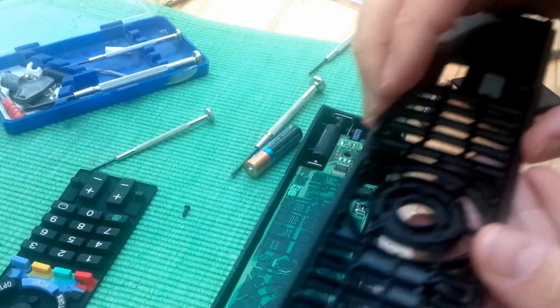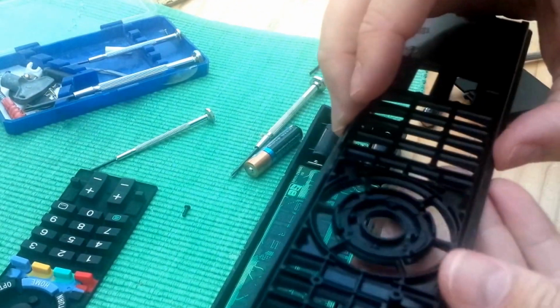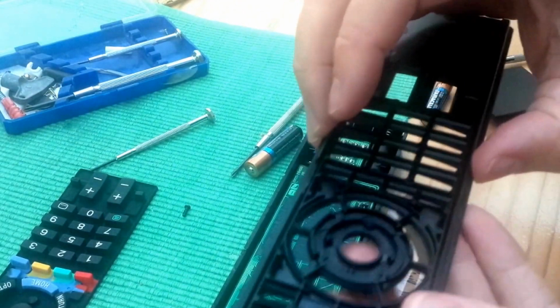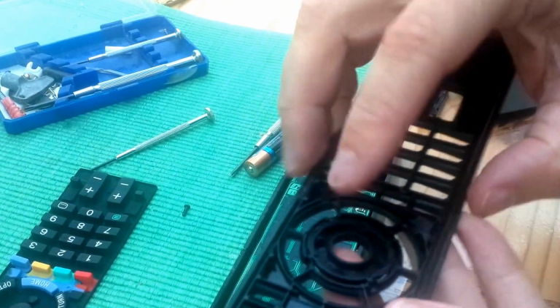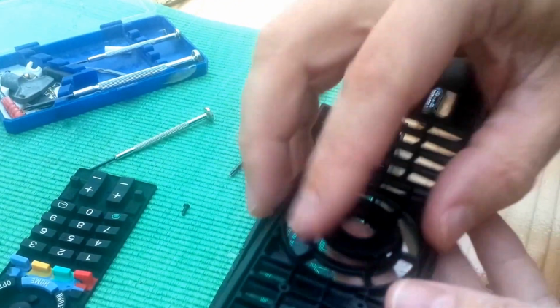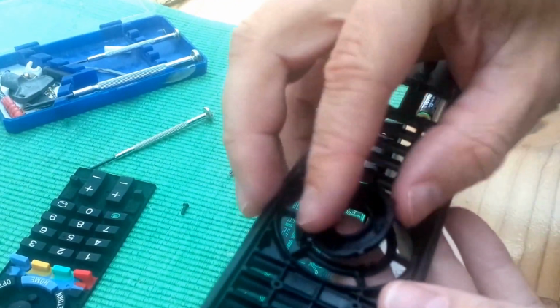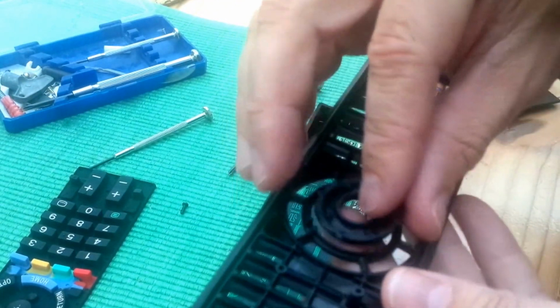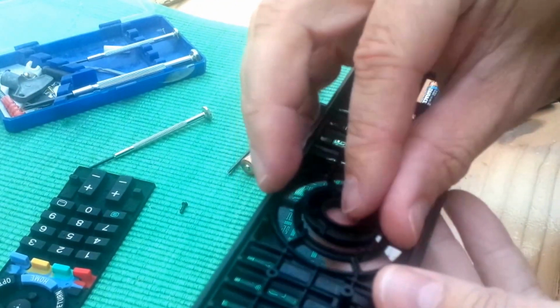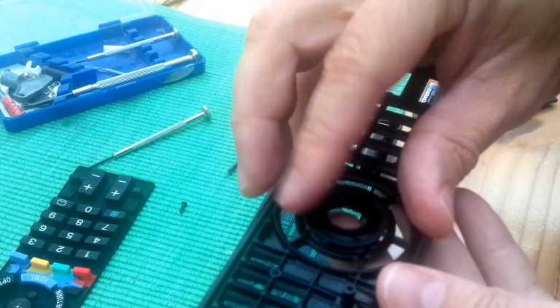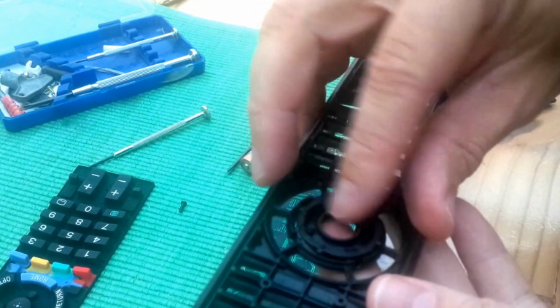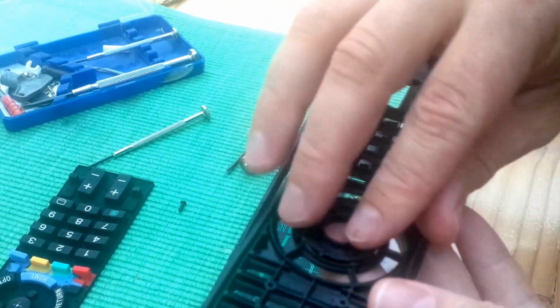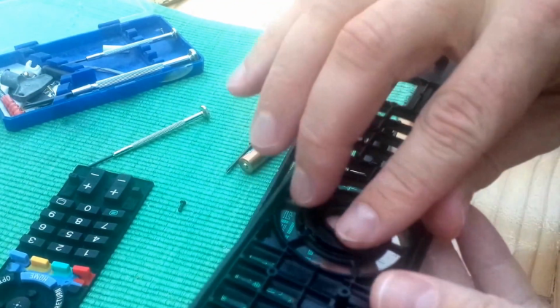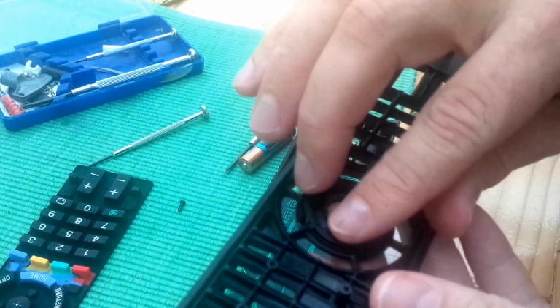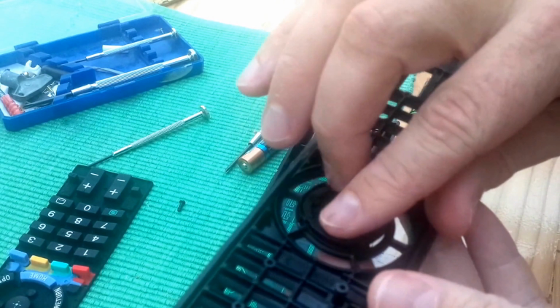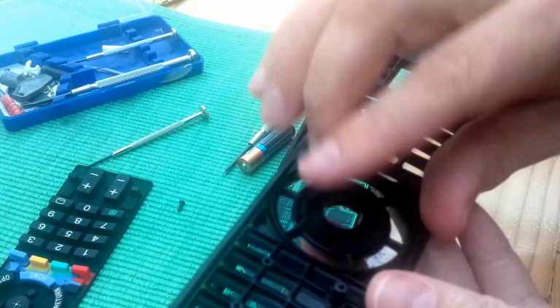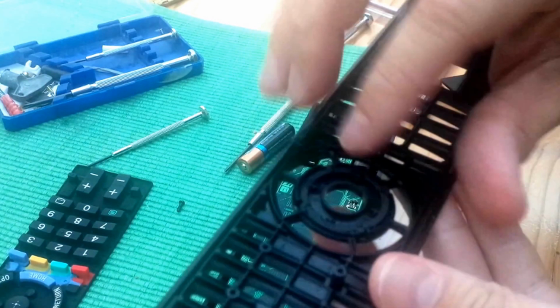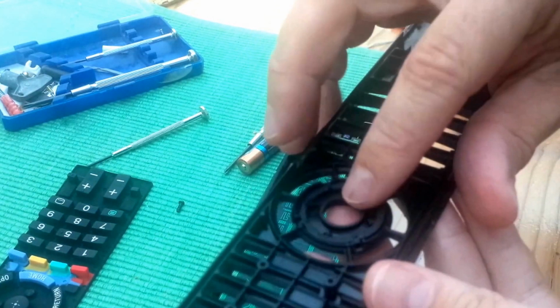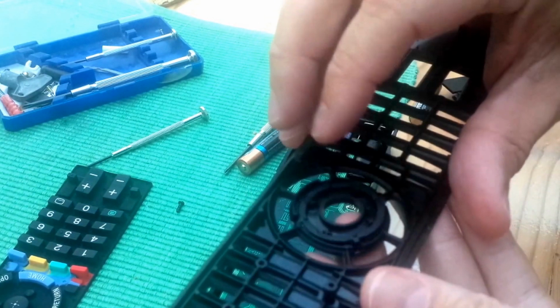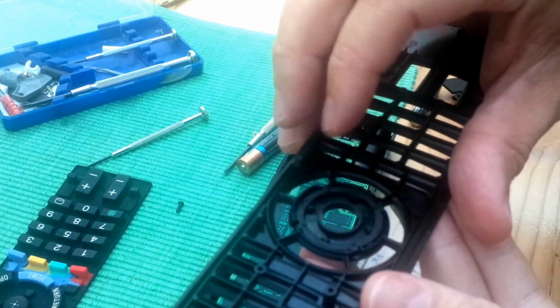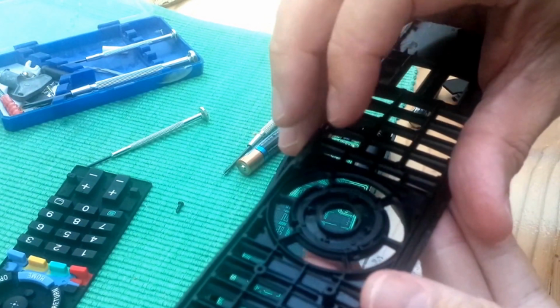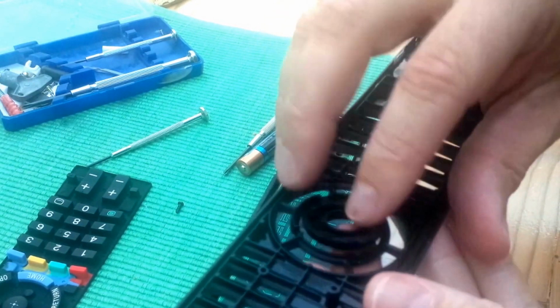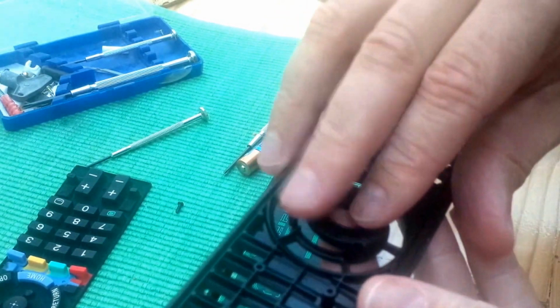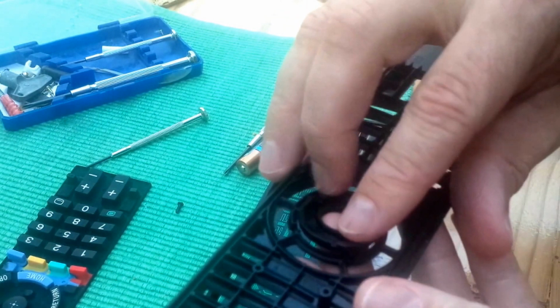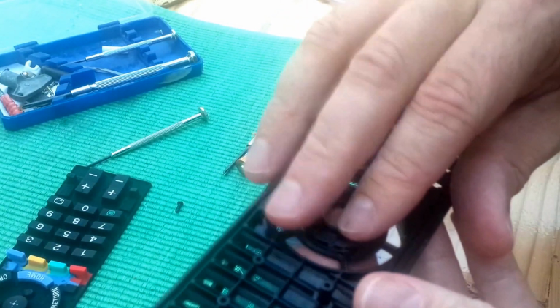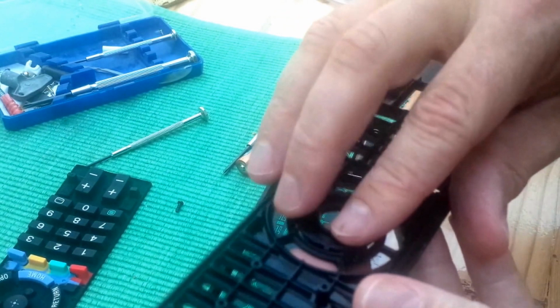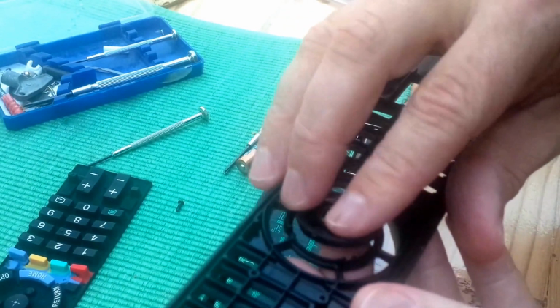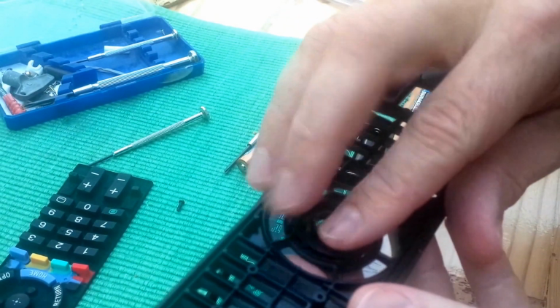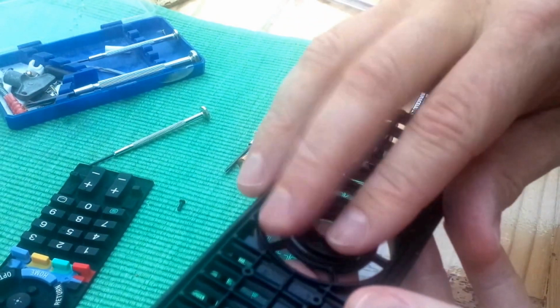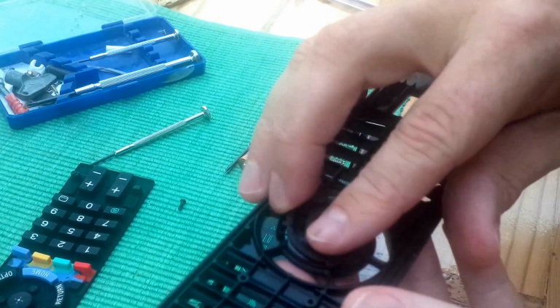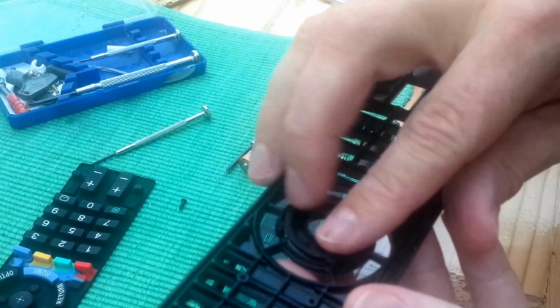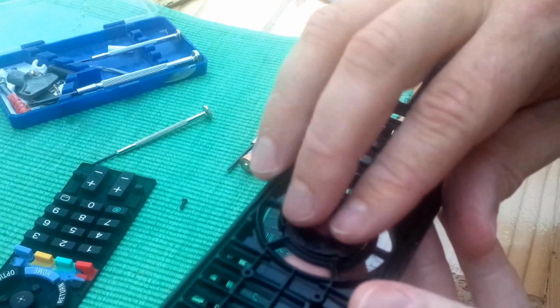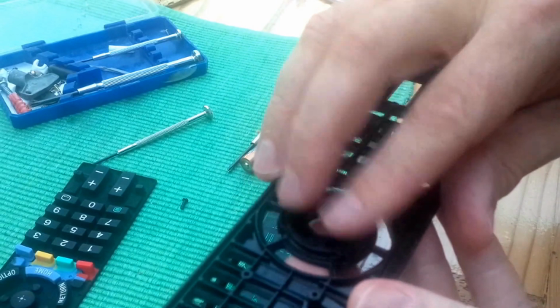One final thing to note when putting the case back together: the round plastic direction button only fits into the plastic cover one way. If you don't get it the right way round it will not fit and will push one of the buttons in, preventing the remote from working.